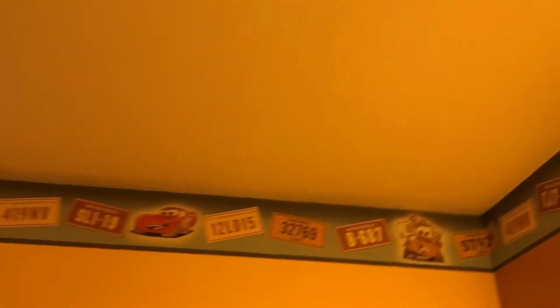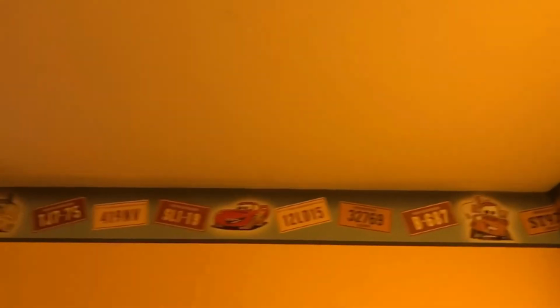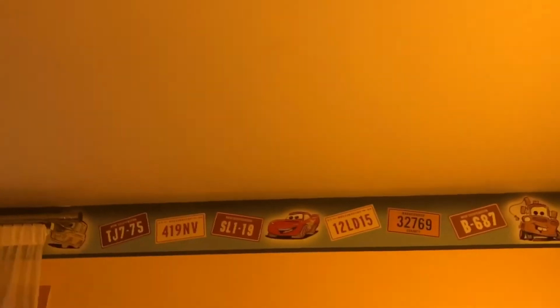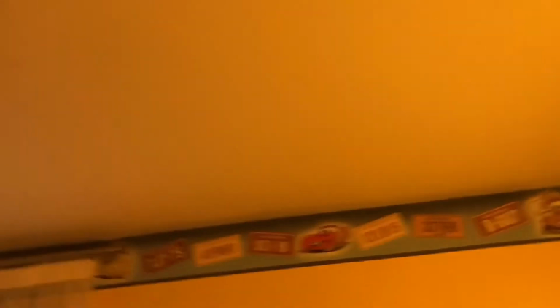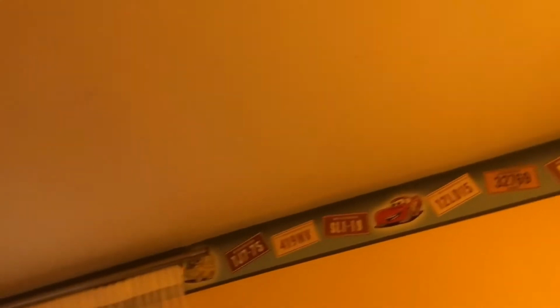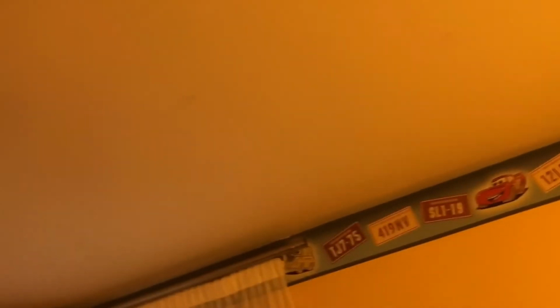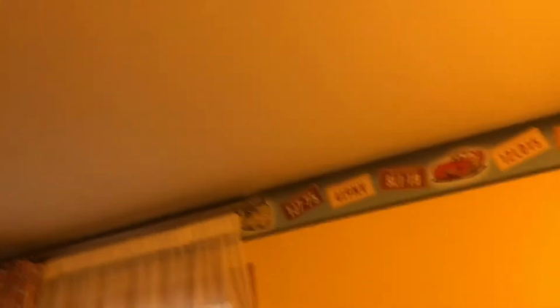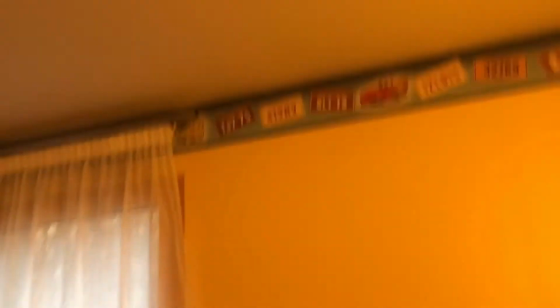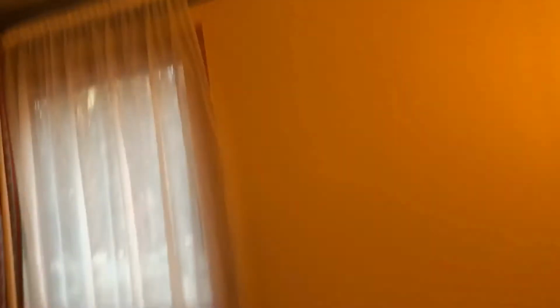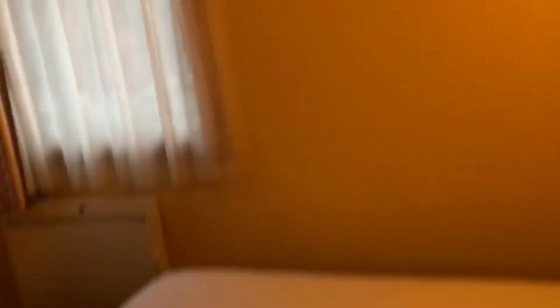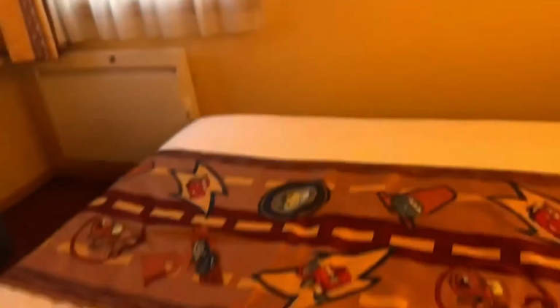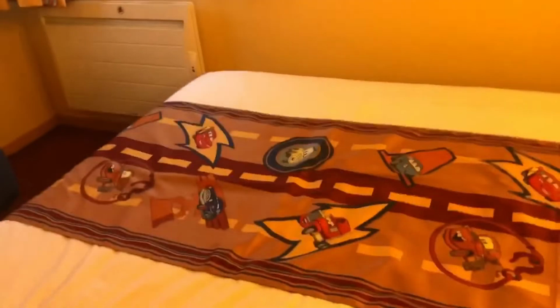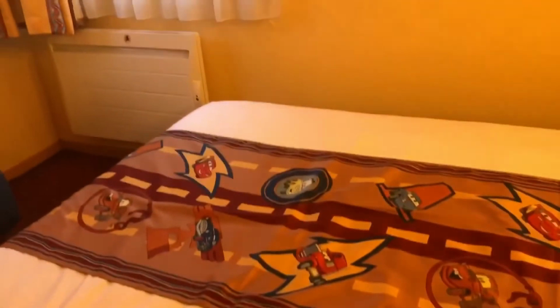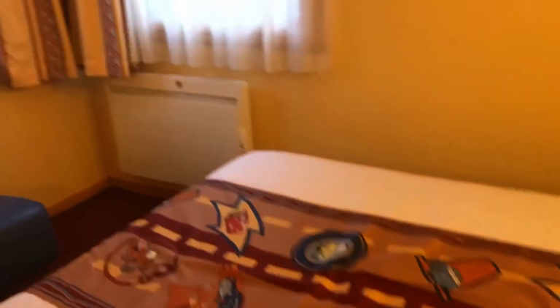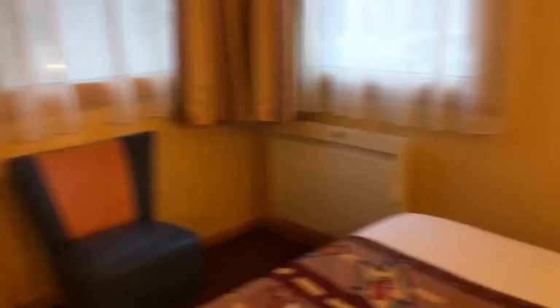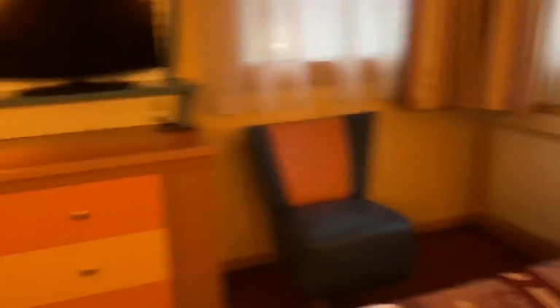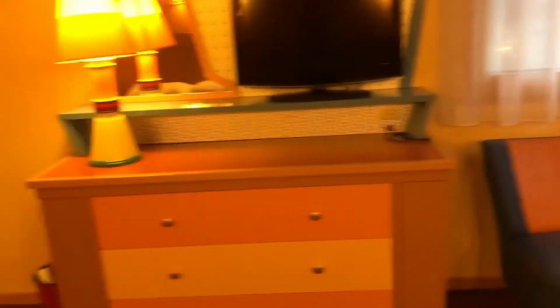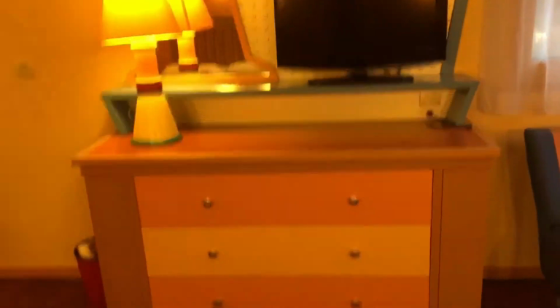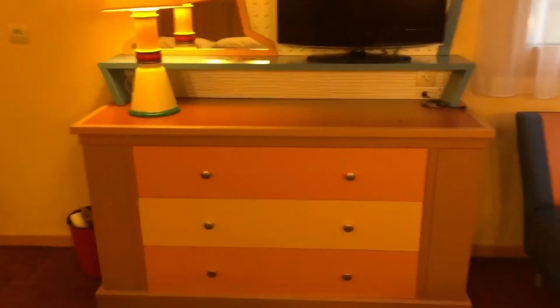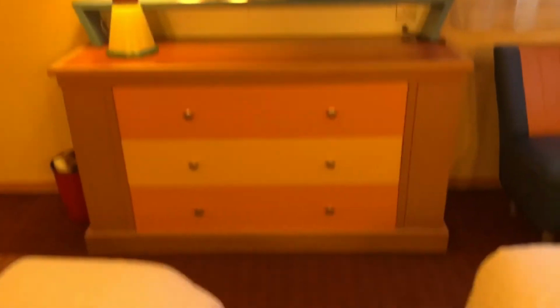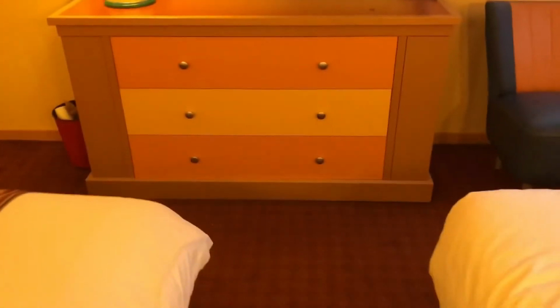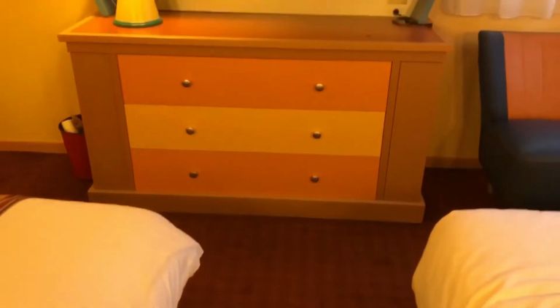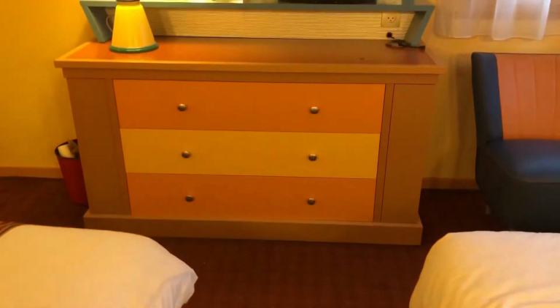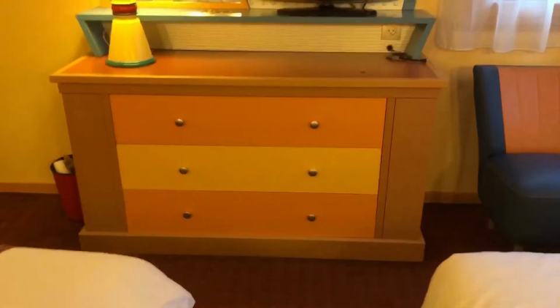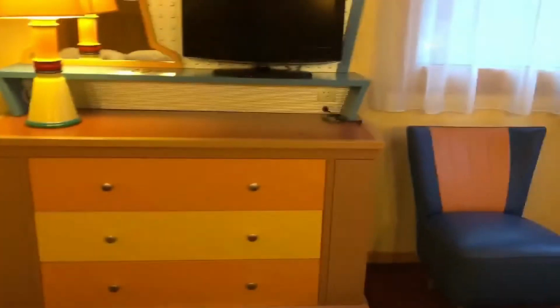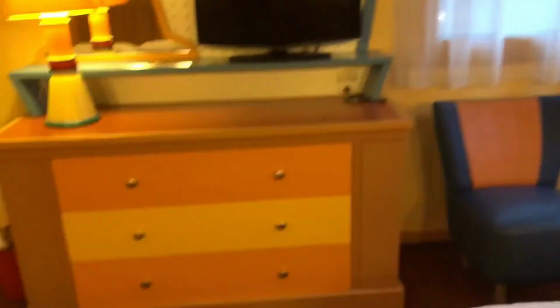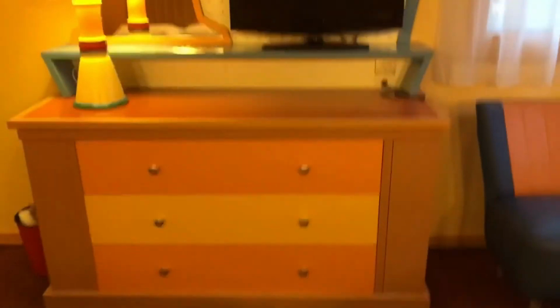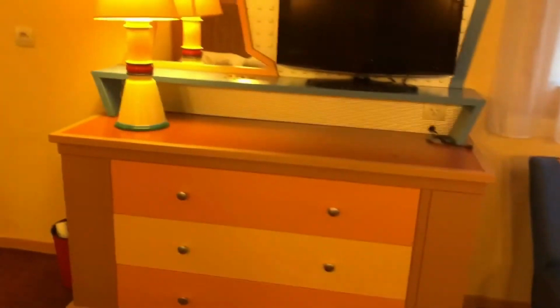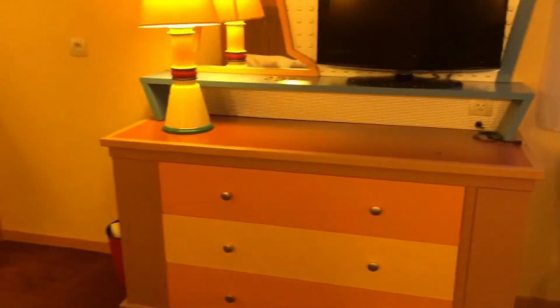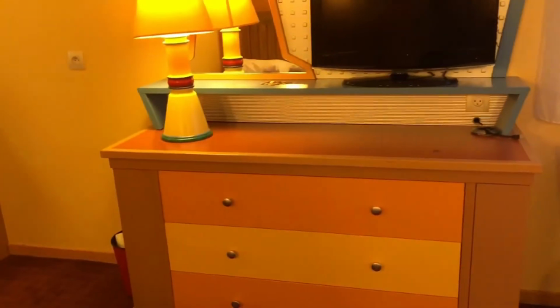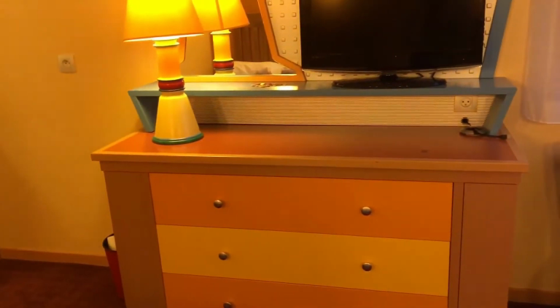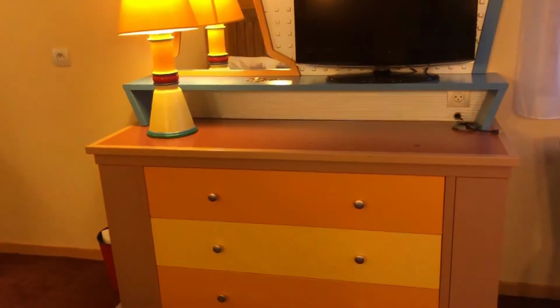I mean, it's a basic room, but at the end of the day it's literally somewhere to come and sleep. Drawers. So yeah, I think that's it — I think that's all for this room.